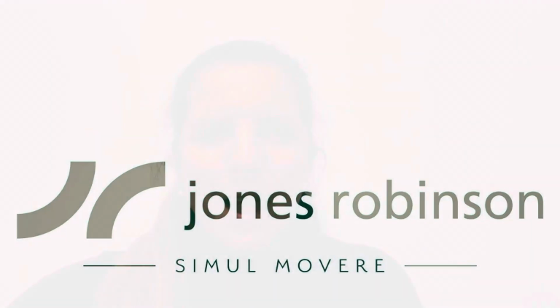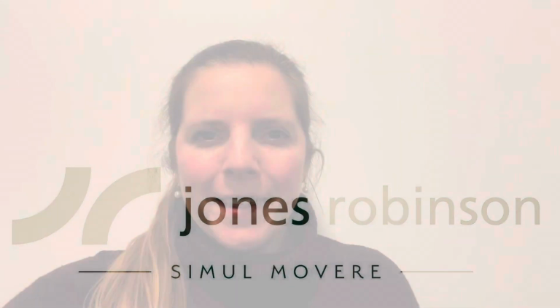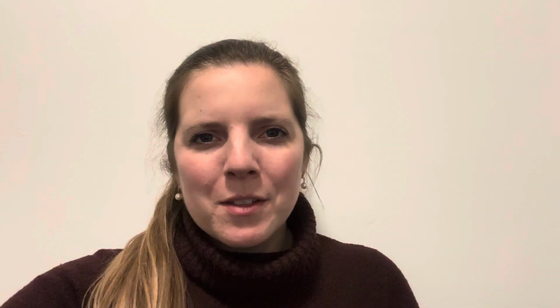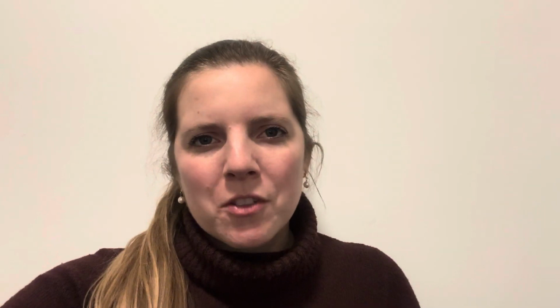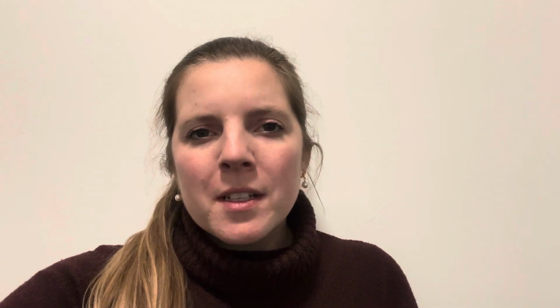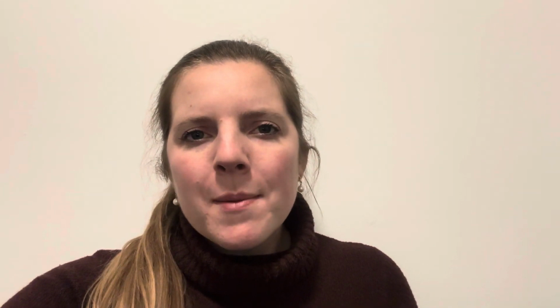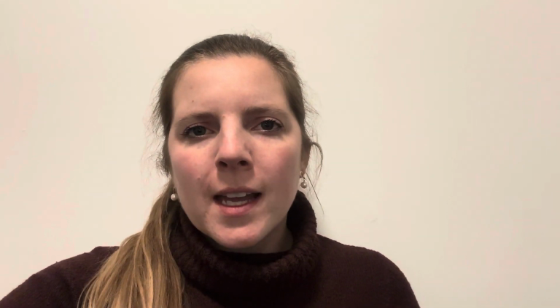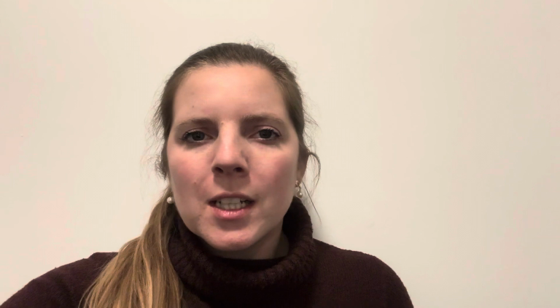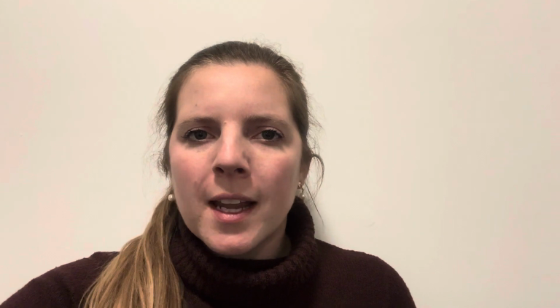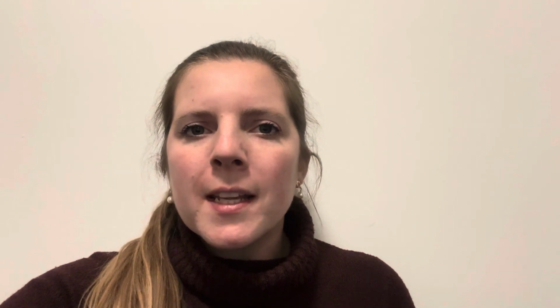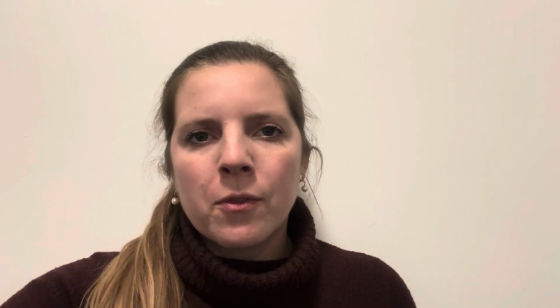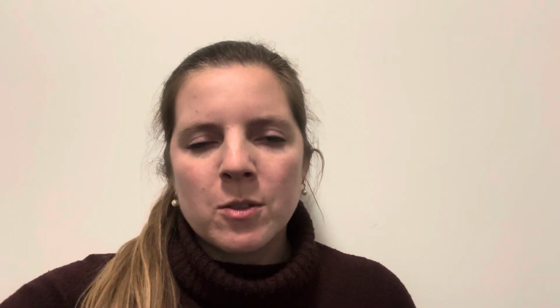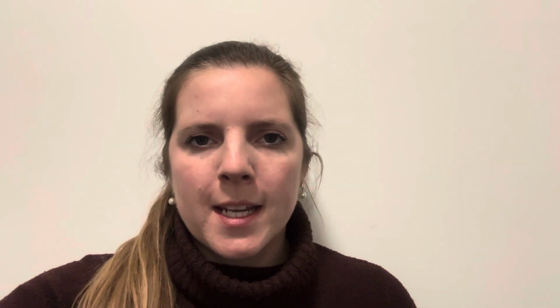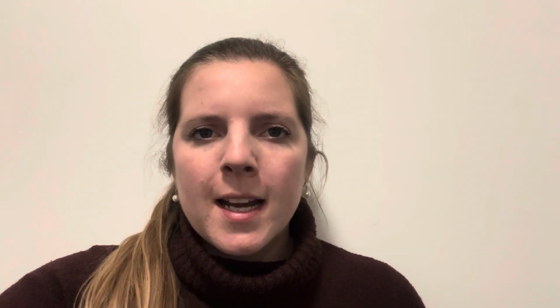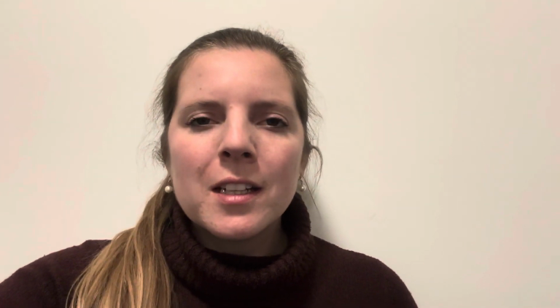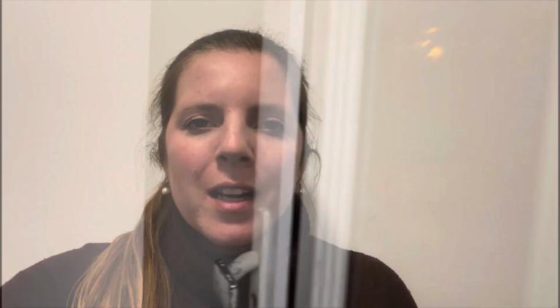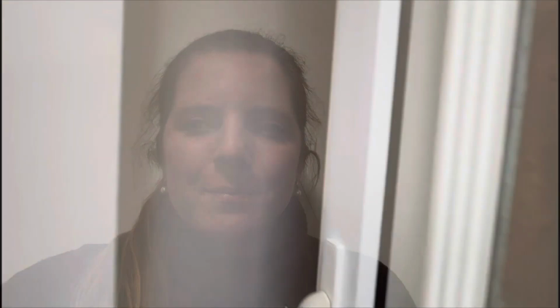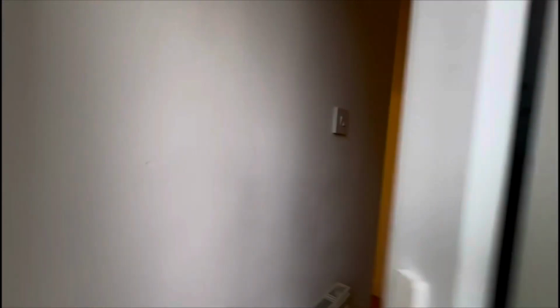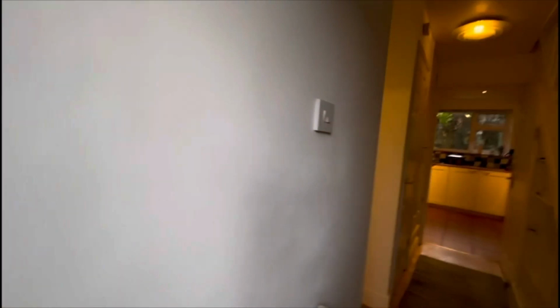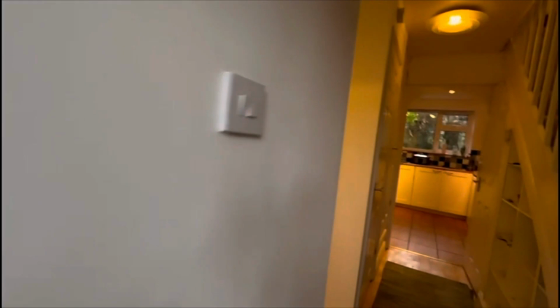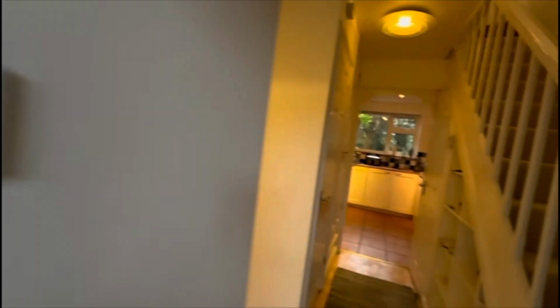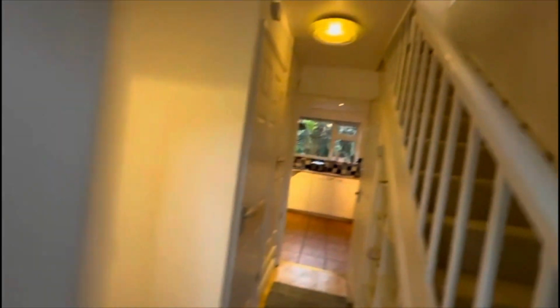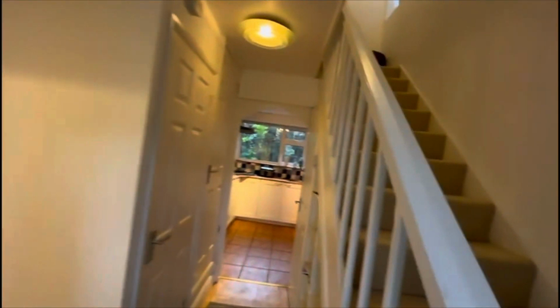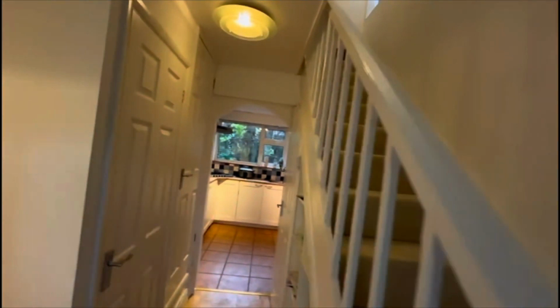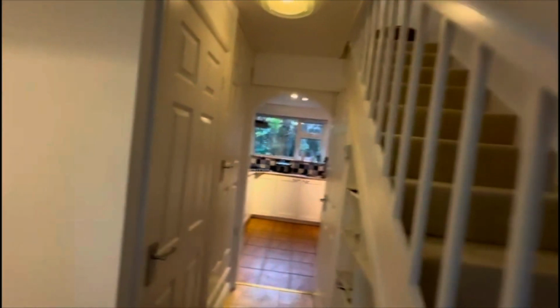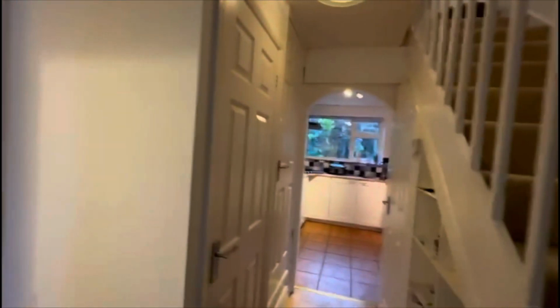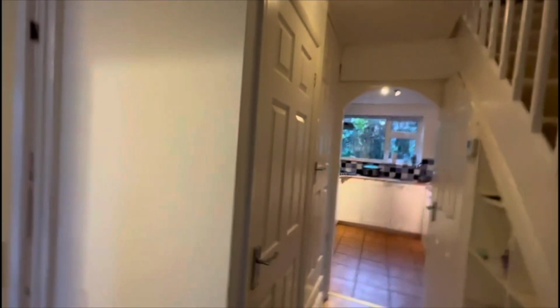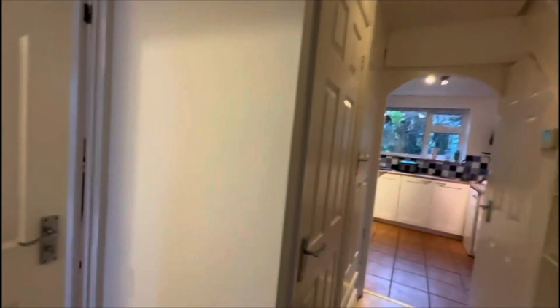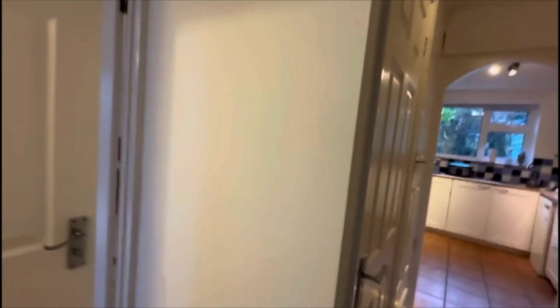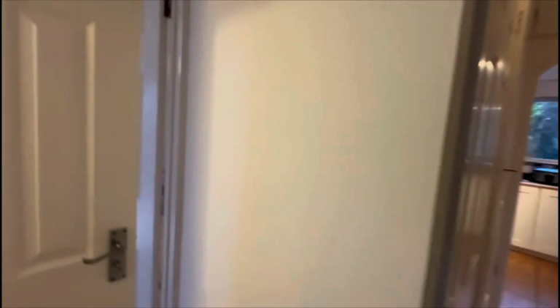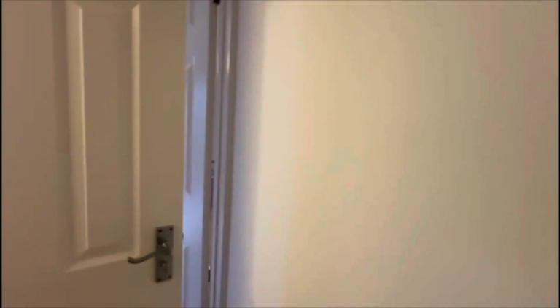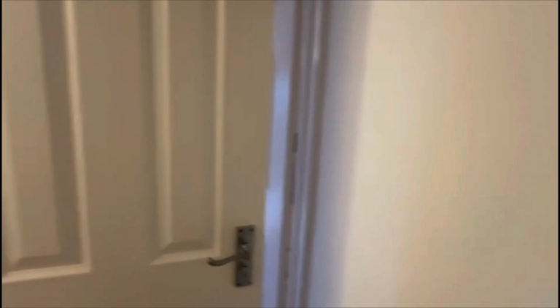Hi there, it's Lucy from Charlotte Robinson and I'm over at Lewington Close at a lovely three-bedroom property. Let's go take a look around. So here we are at a lovely three-bedroom semi-detached property.